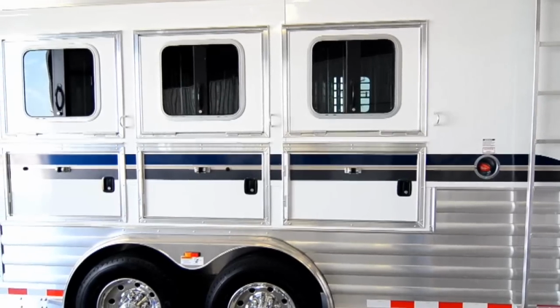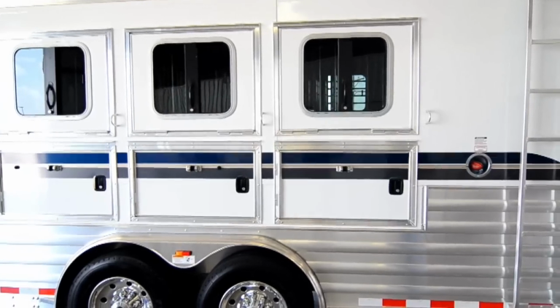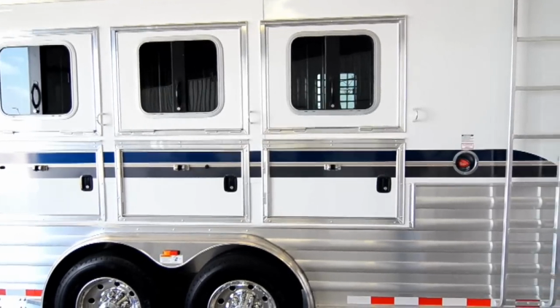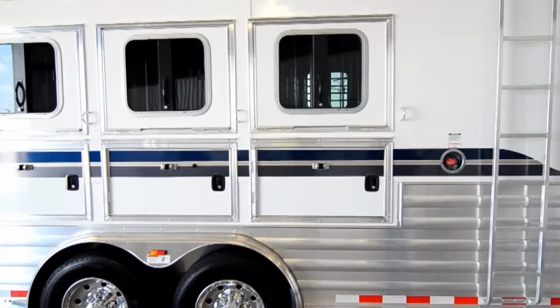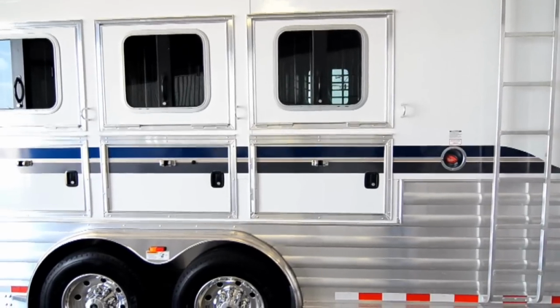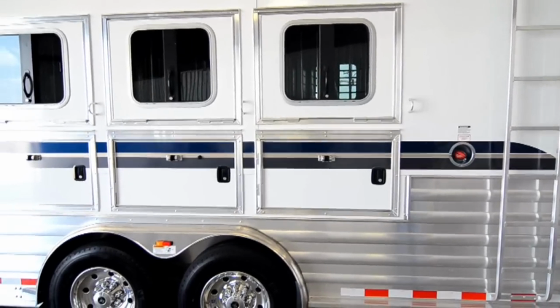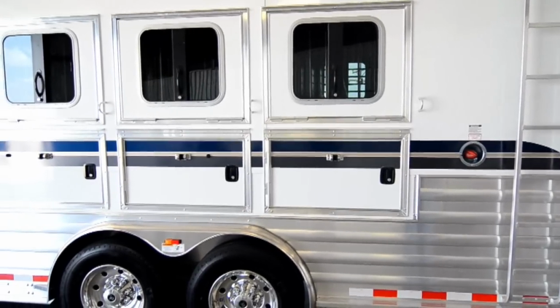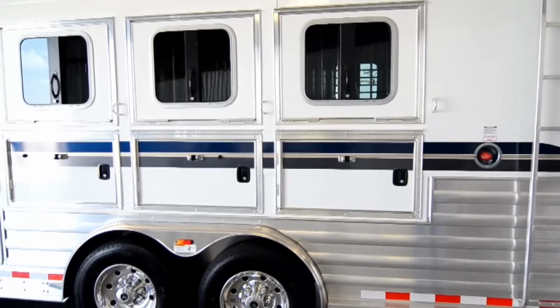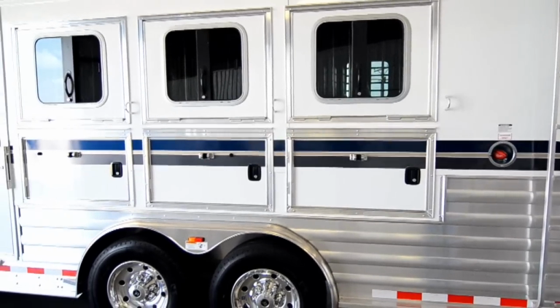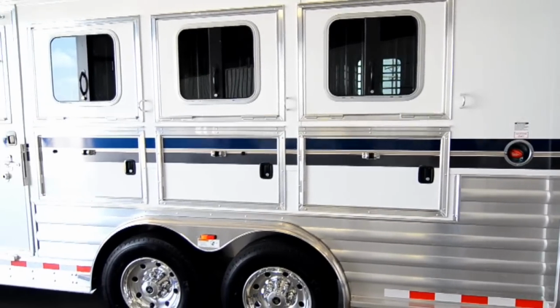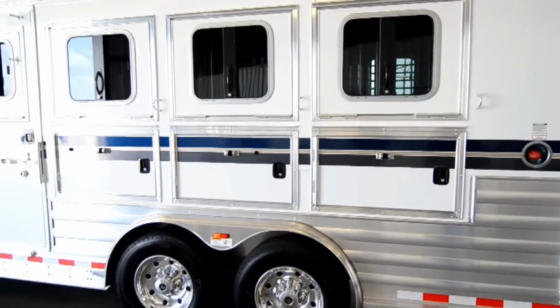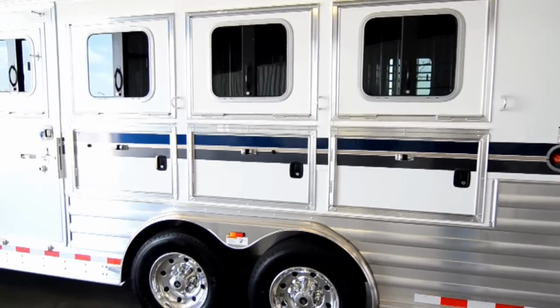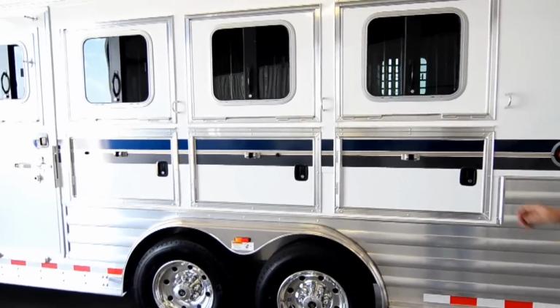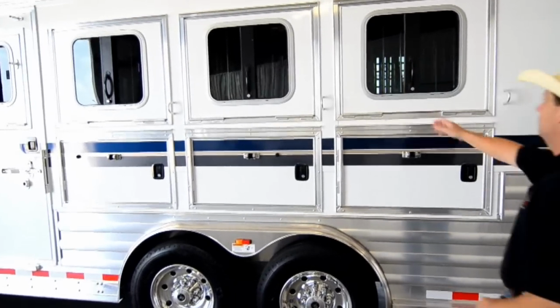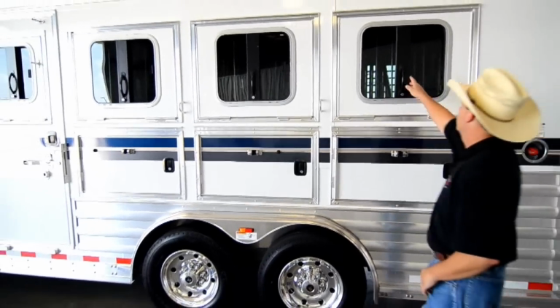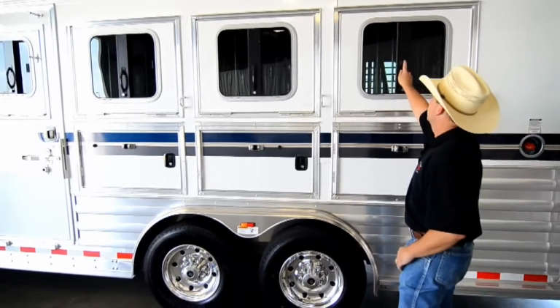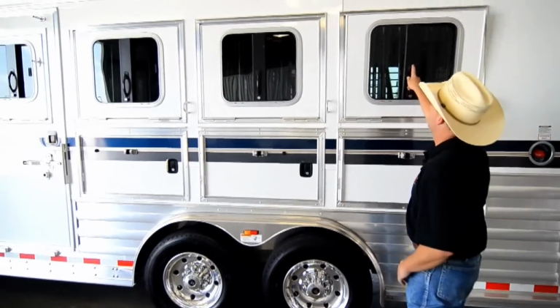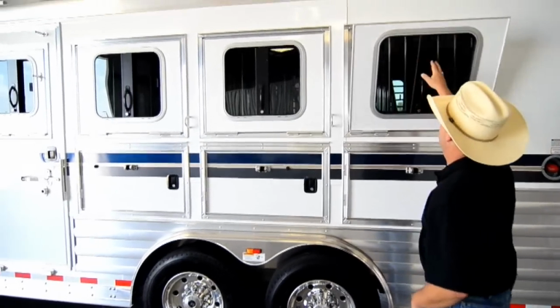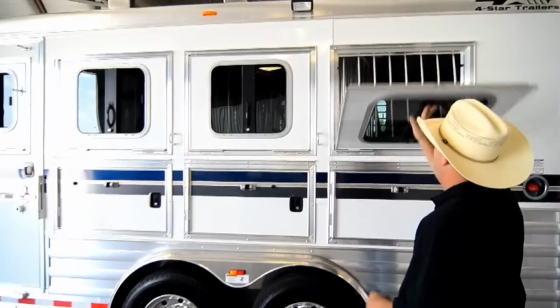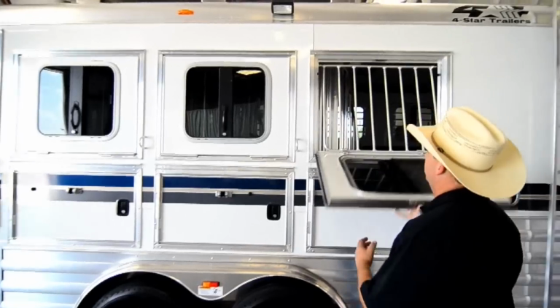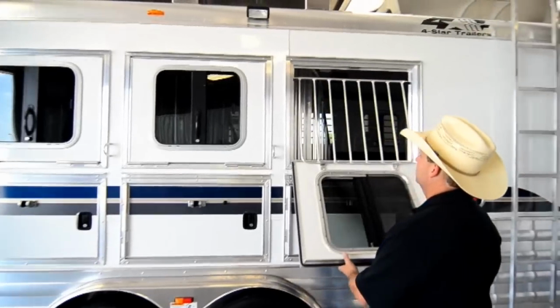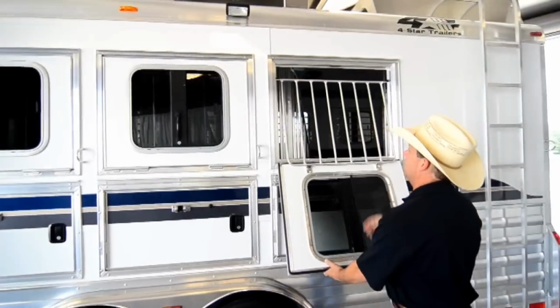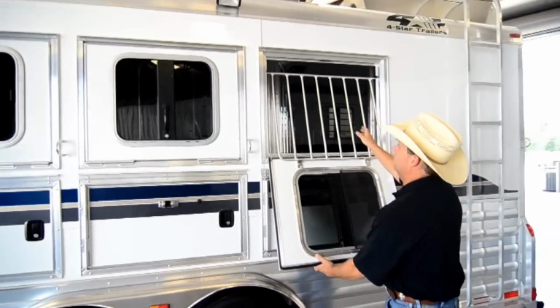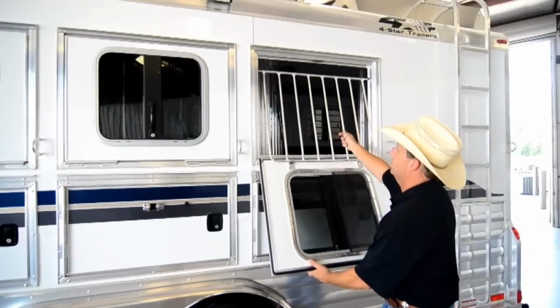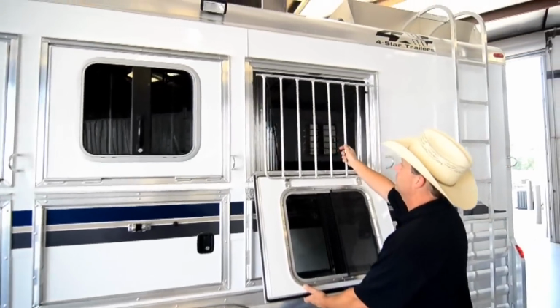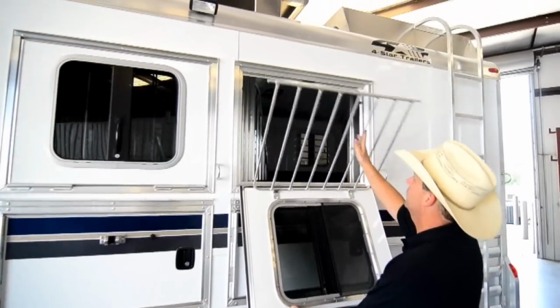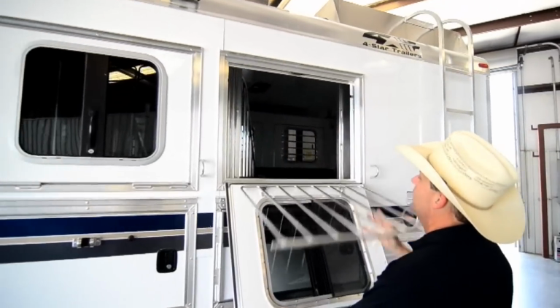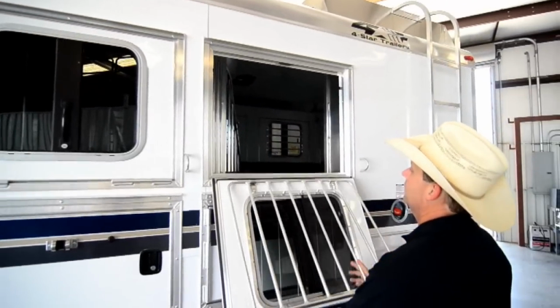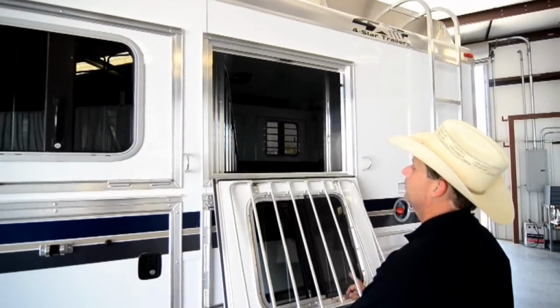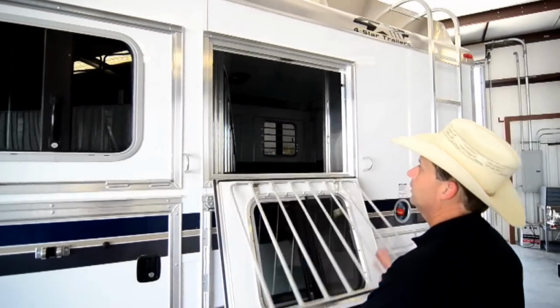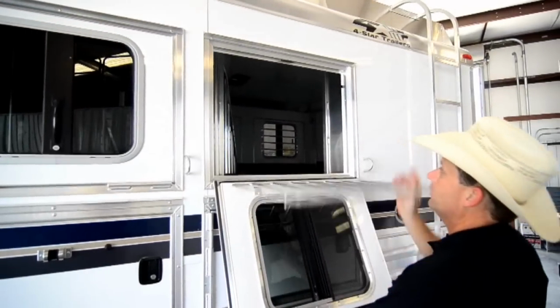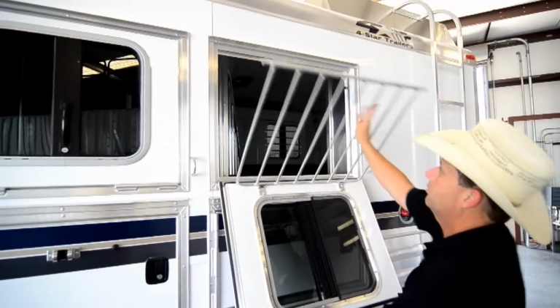The trailer has mangers on the second, third, and fourth stalls. The drop down windows on this side have drop down window bars that are easy to operate.